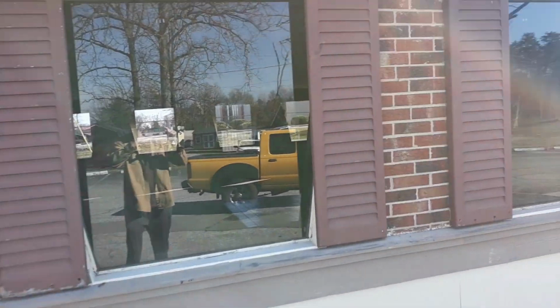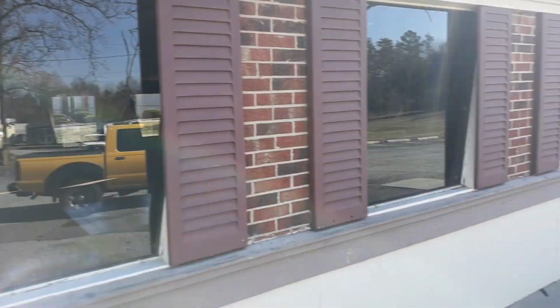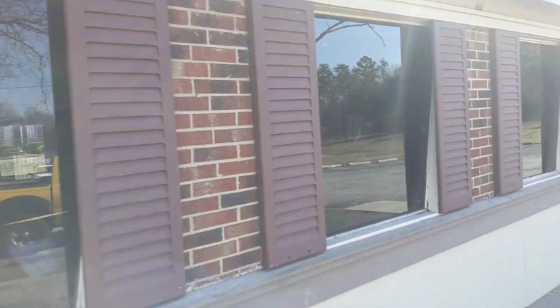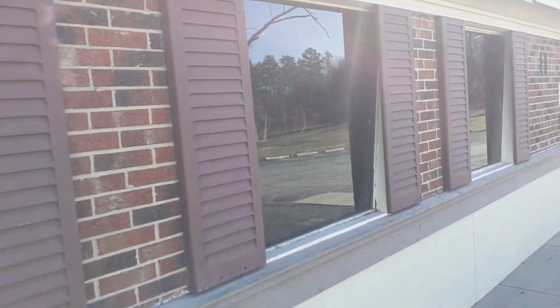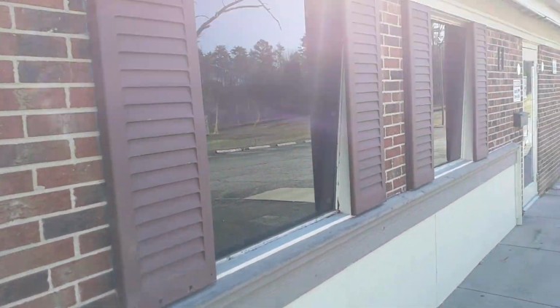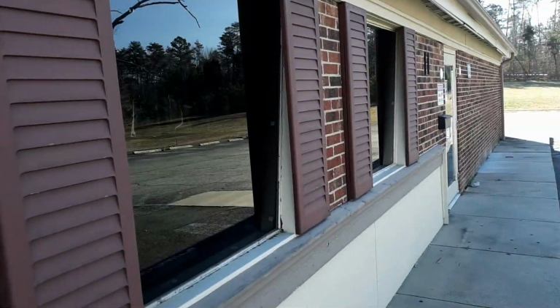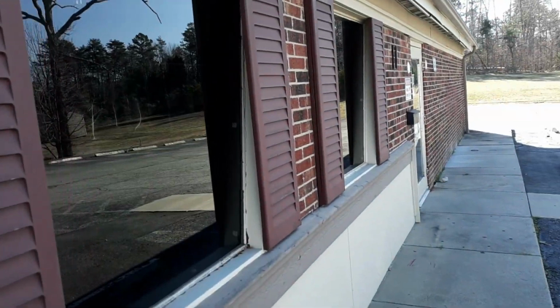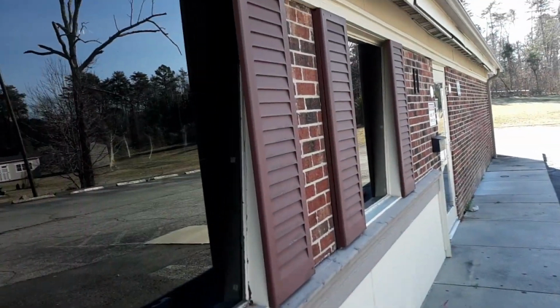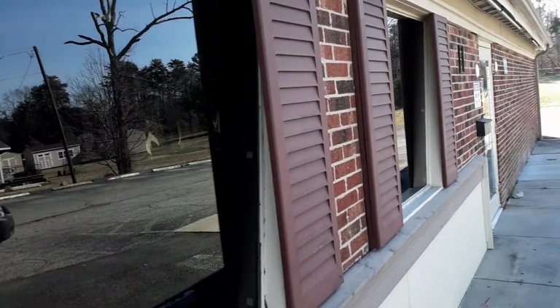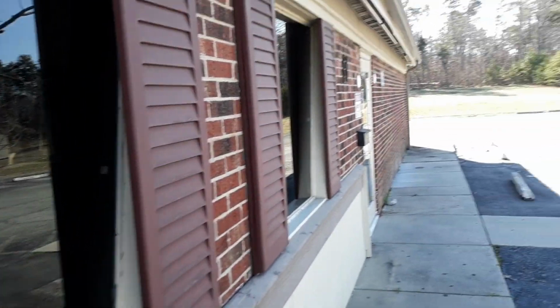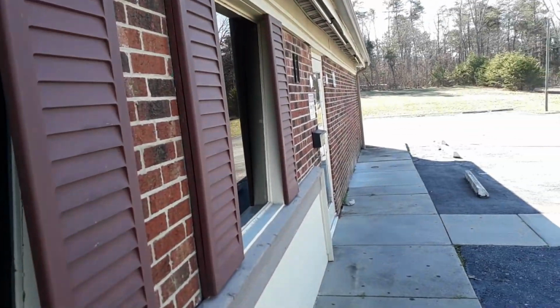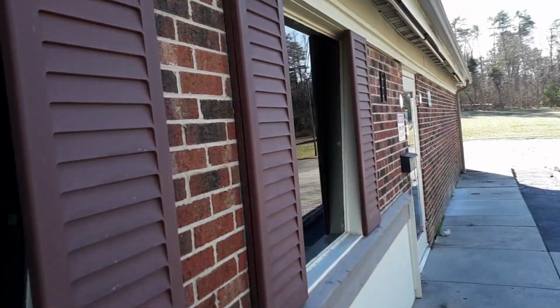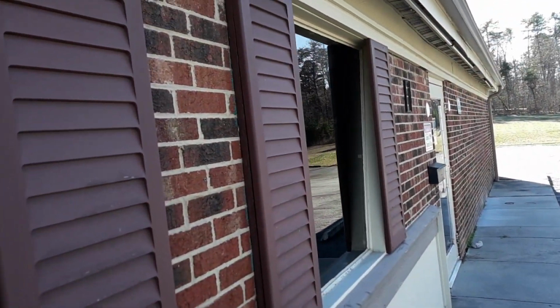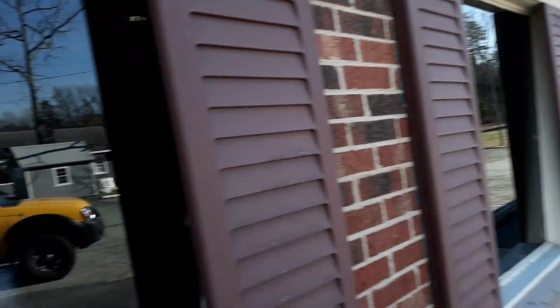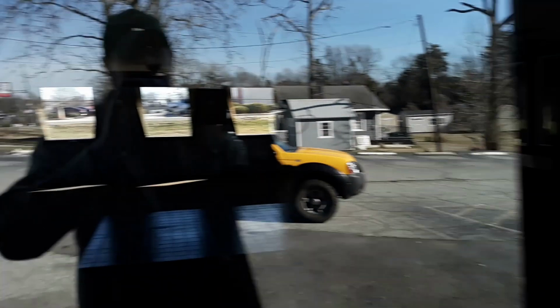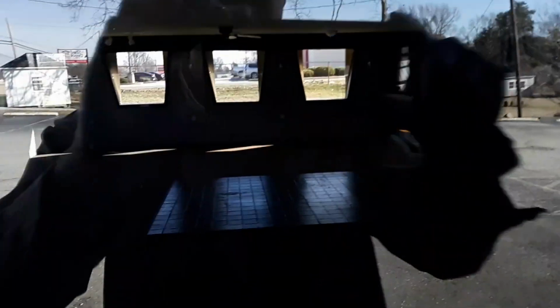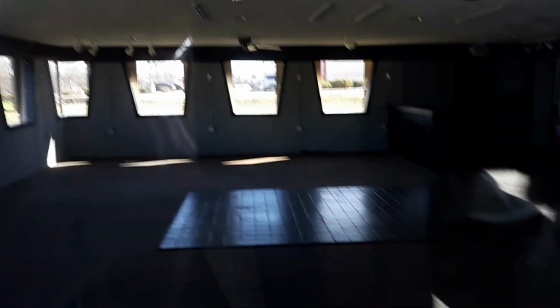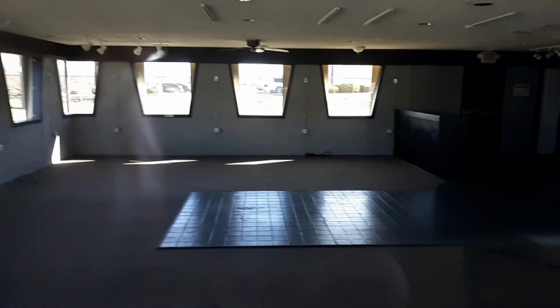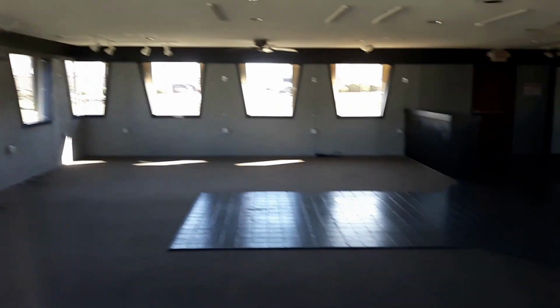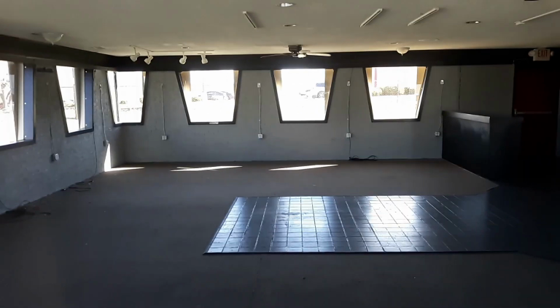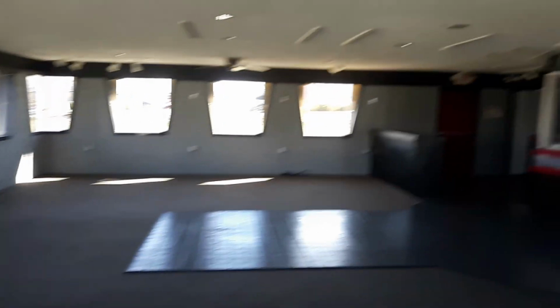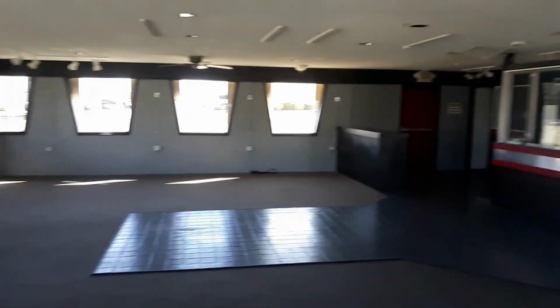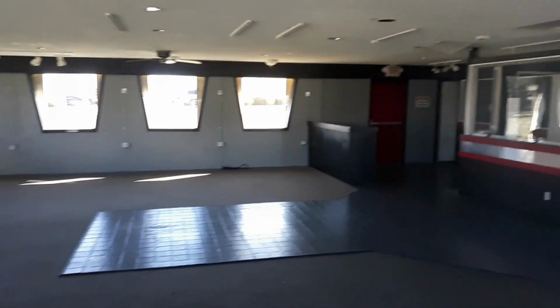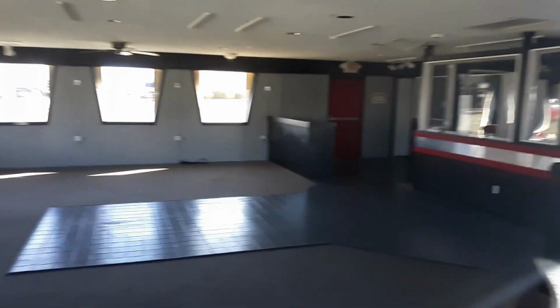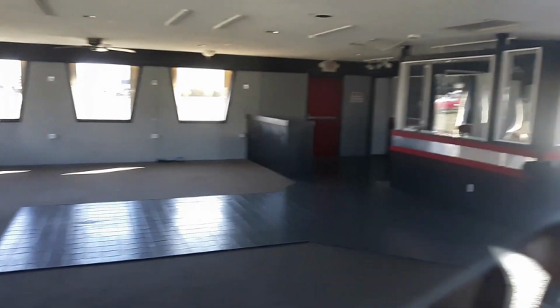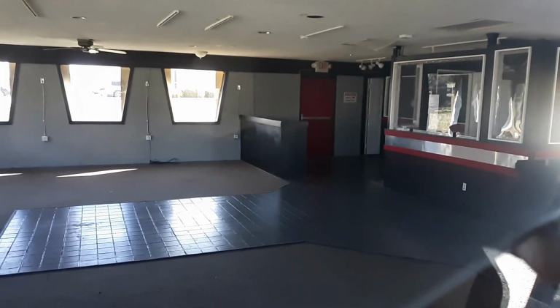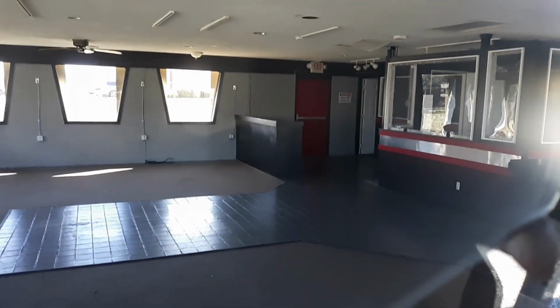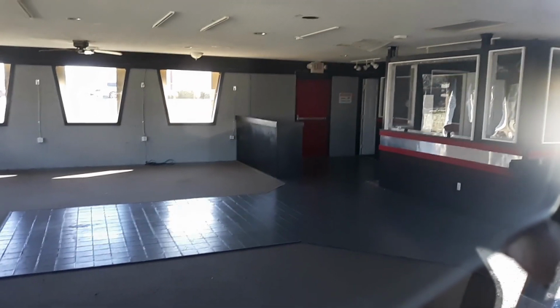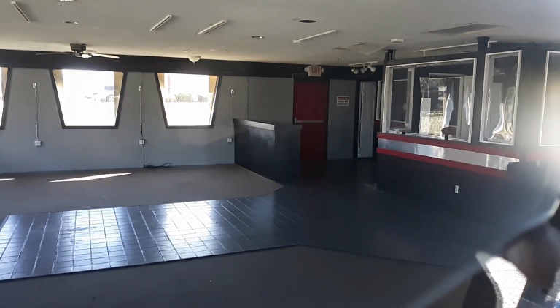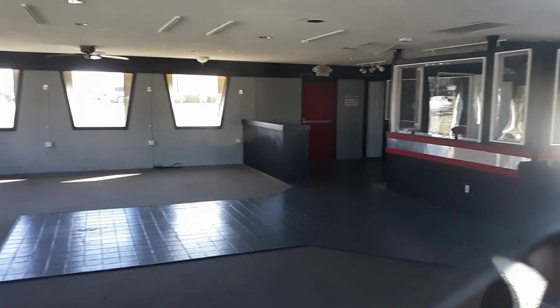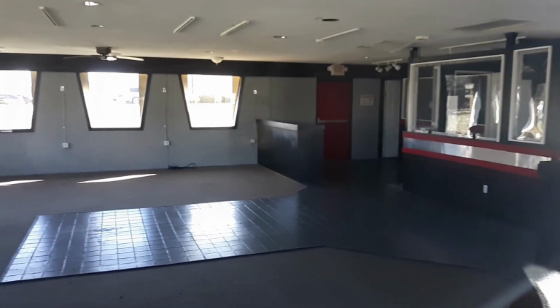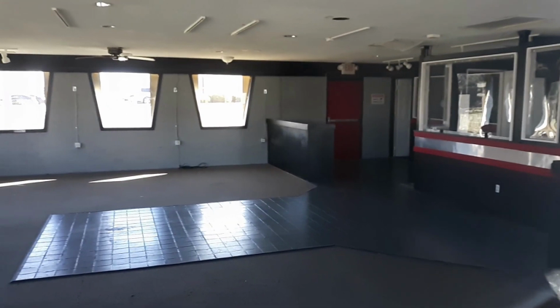Pizza Hut was started in 1958 by a couple brothers. Let's look at the inside. Oh, look at that — it's nice in there.